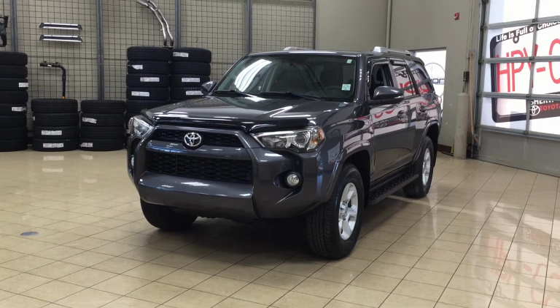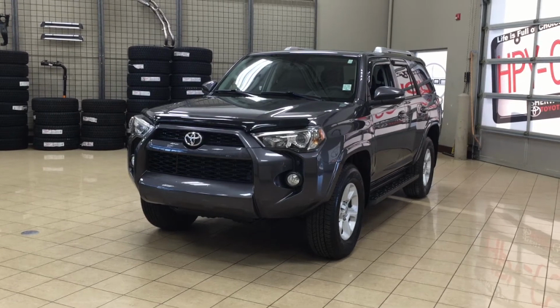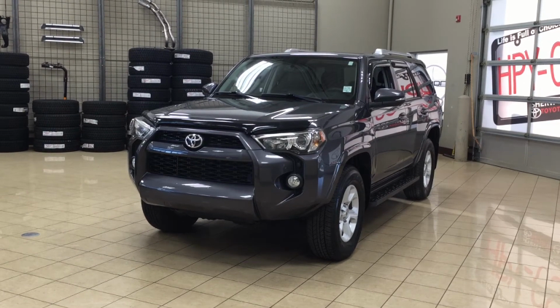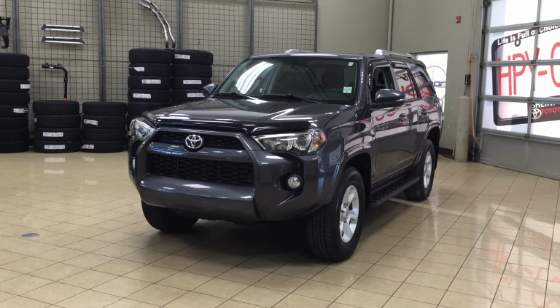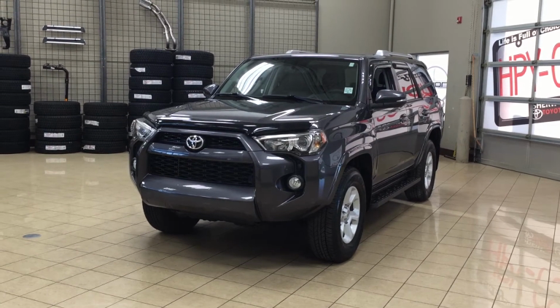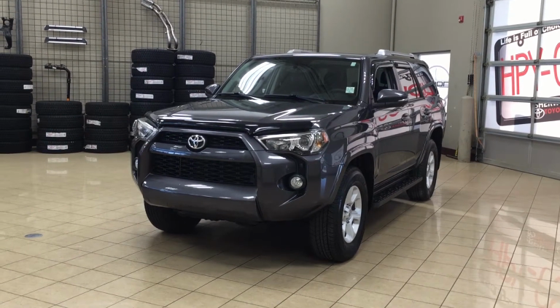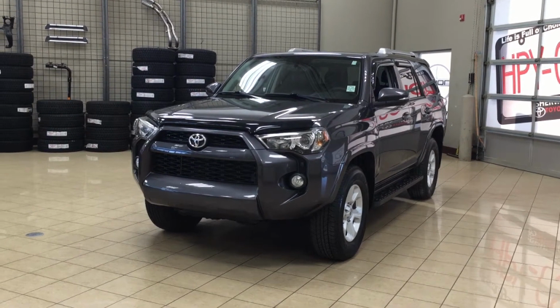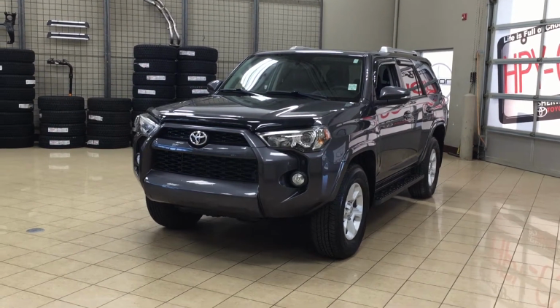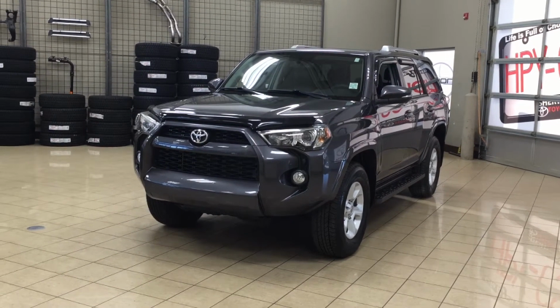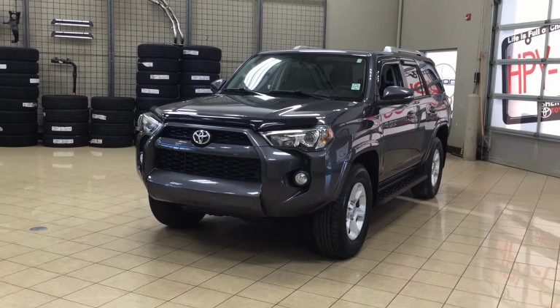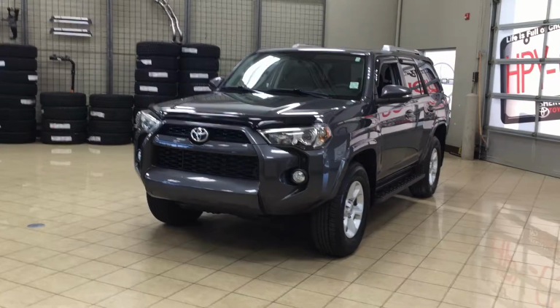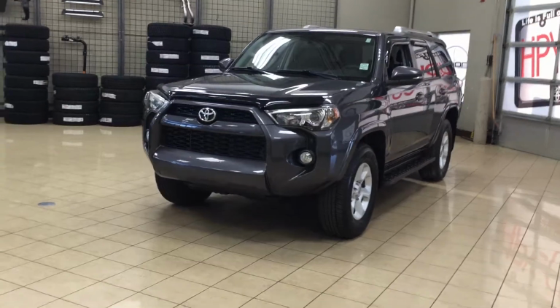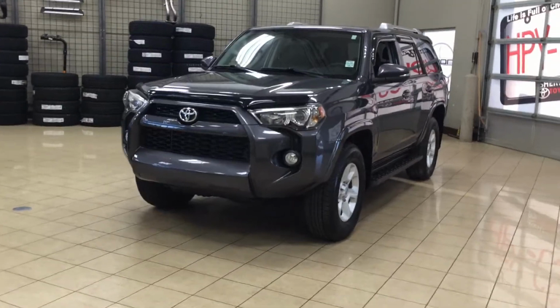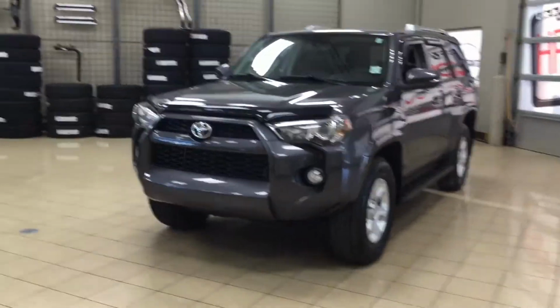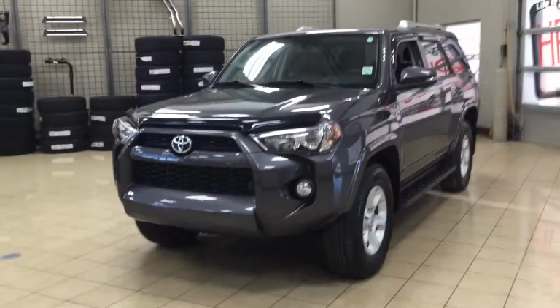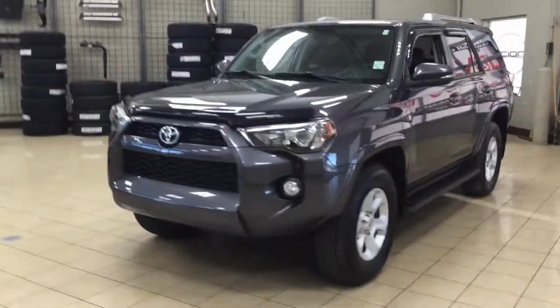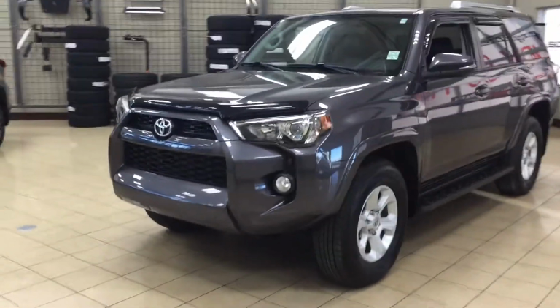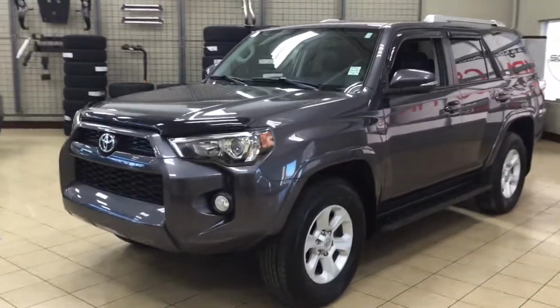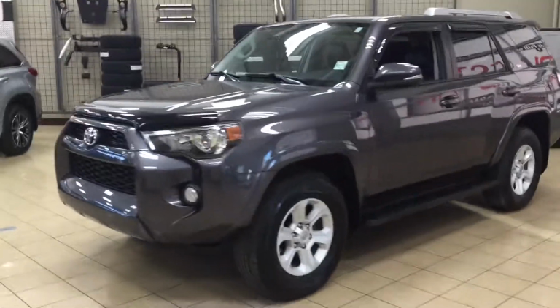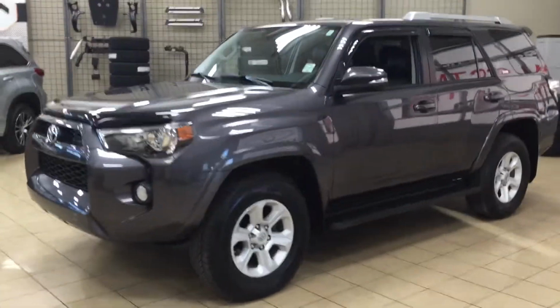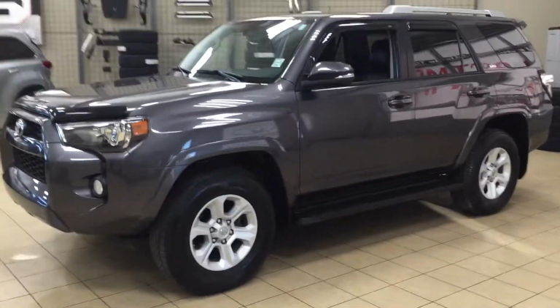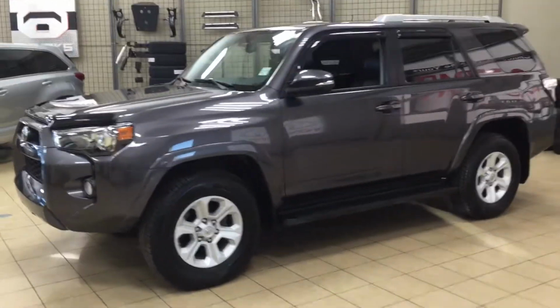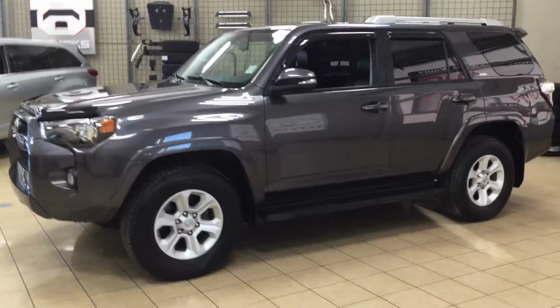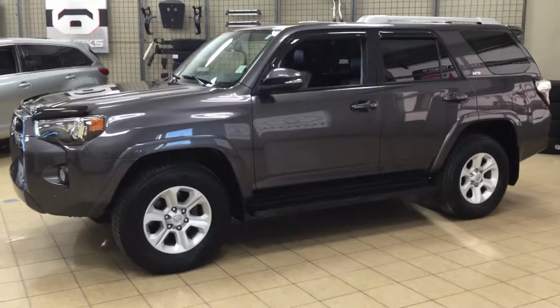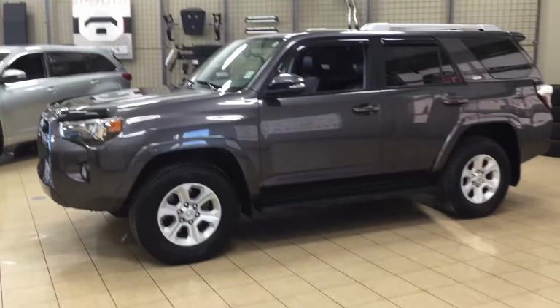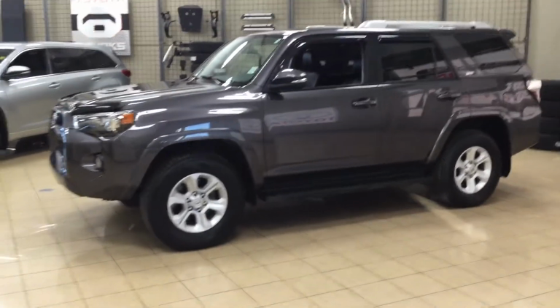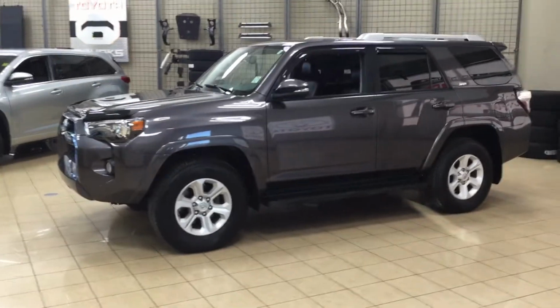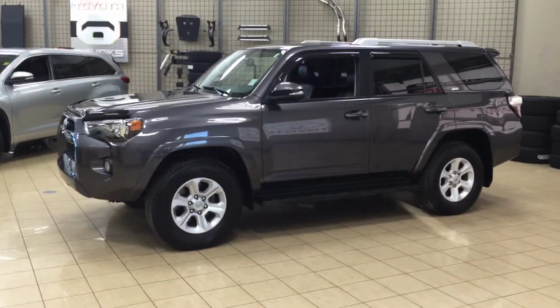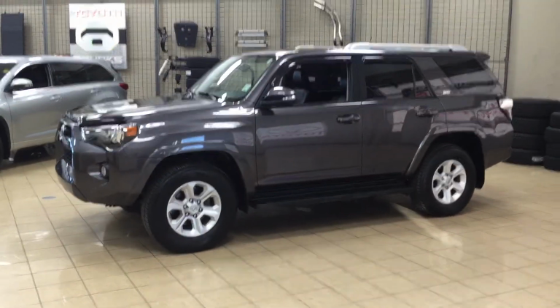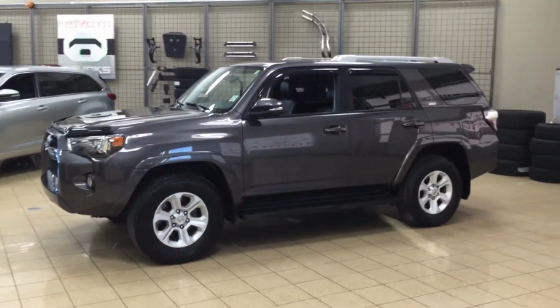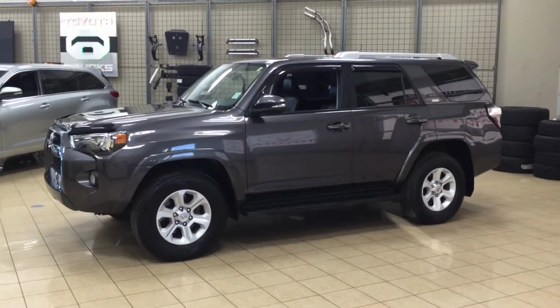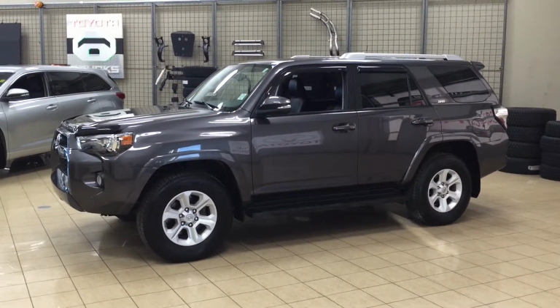The most notable features on this SR5 are its navigation system, its power moonroof, as well as its heated front seats. I'm going to go through a couple more features on the inside and outside of the vehicle to get you better familiar with this 2016 Toyota 4Runner SR5. Let's get started.